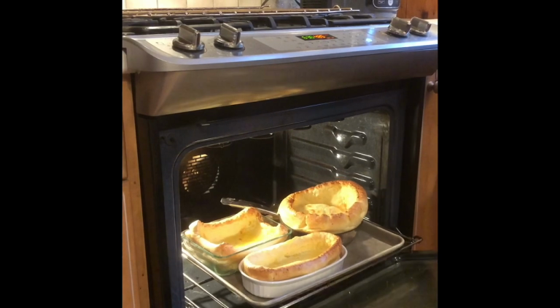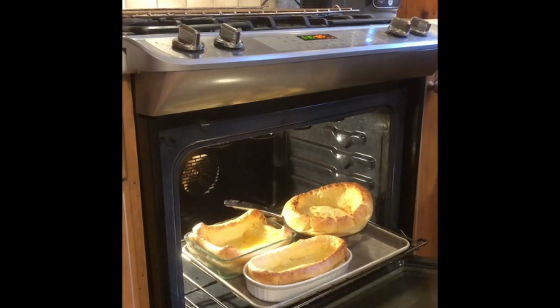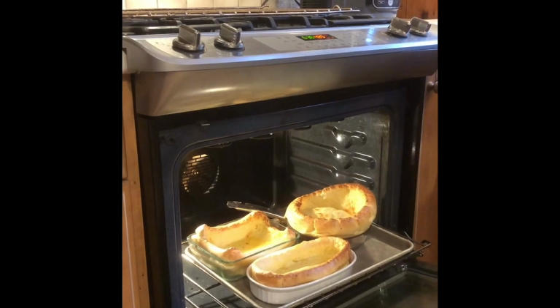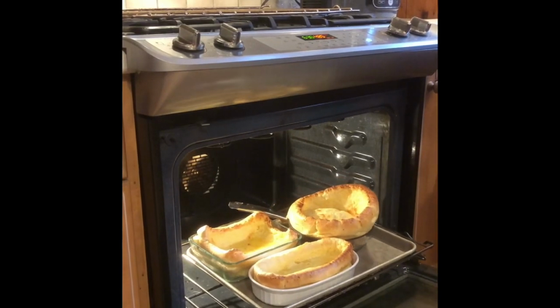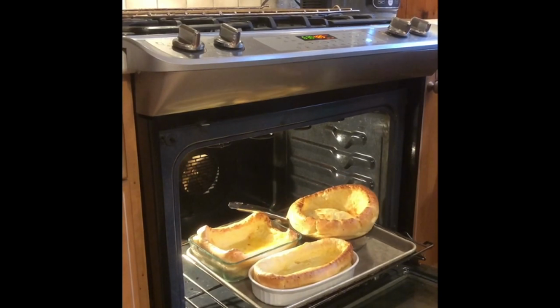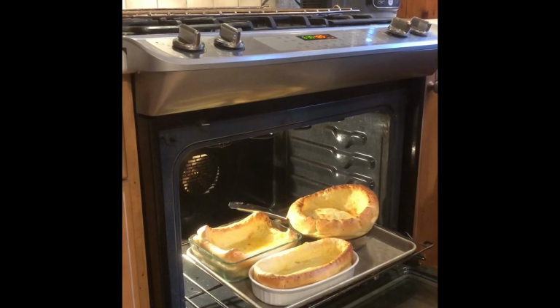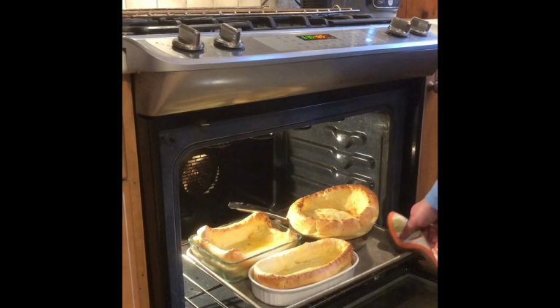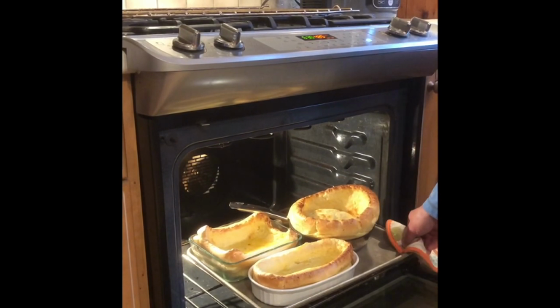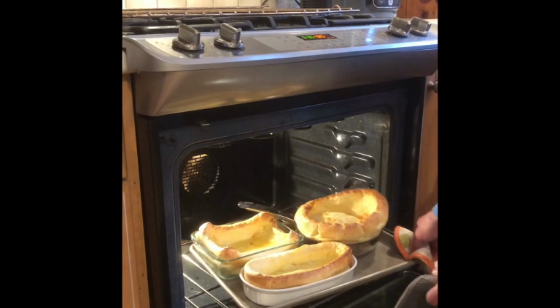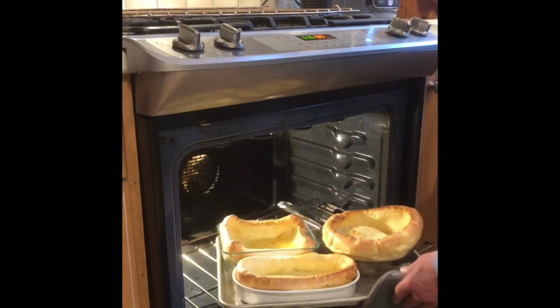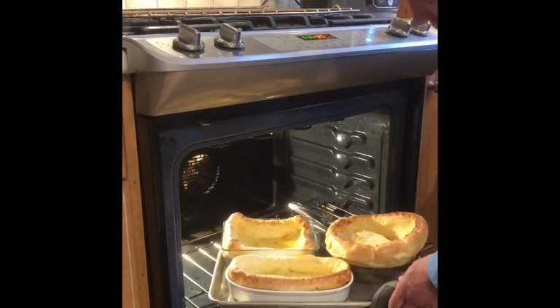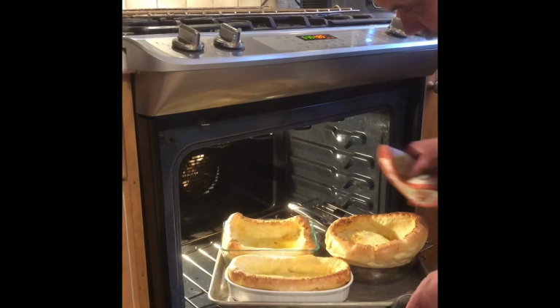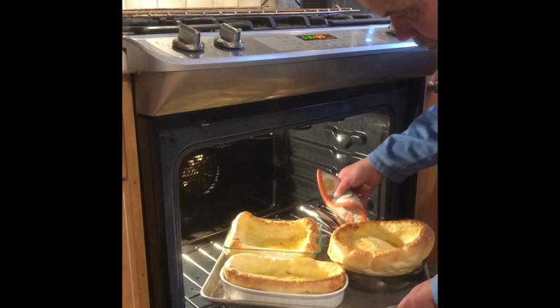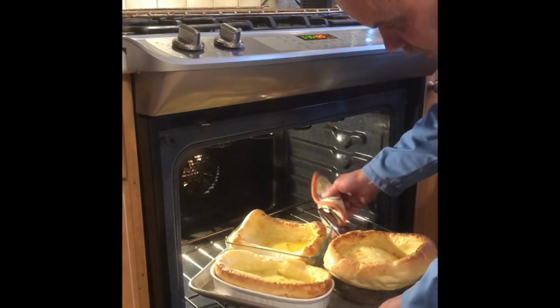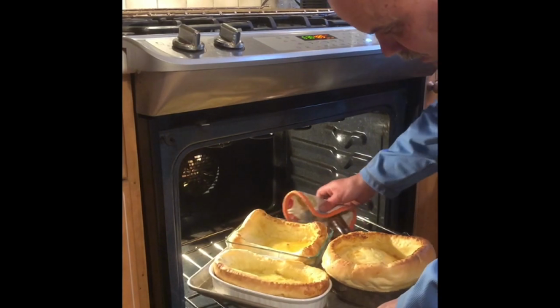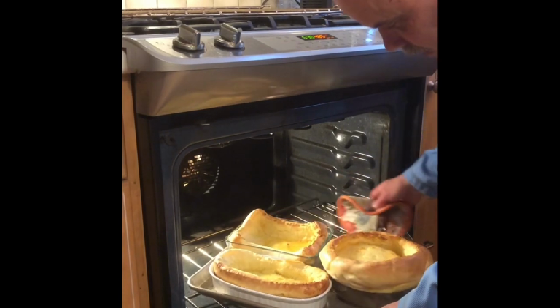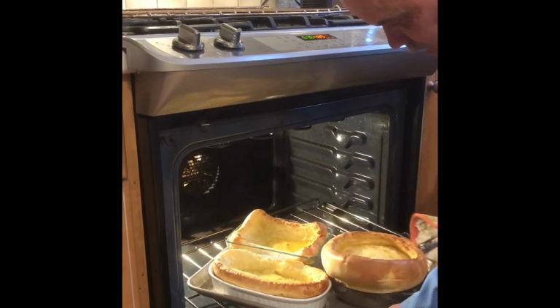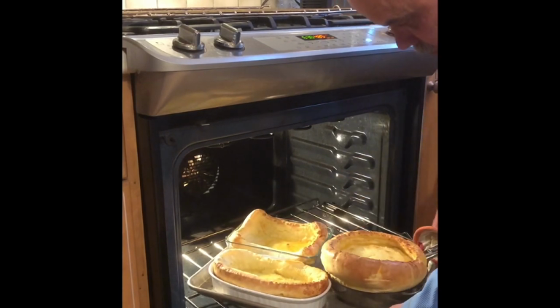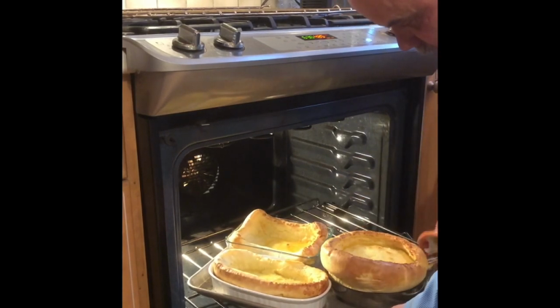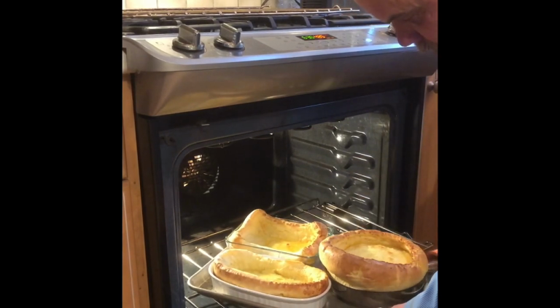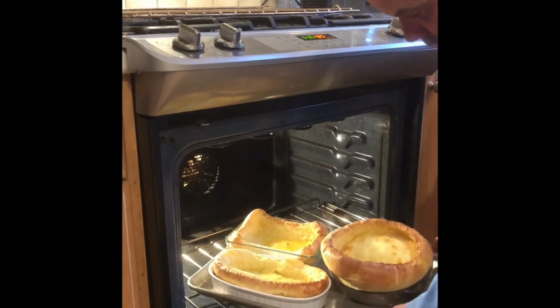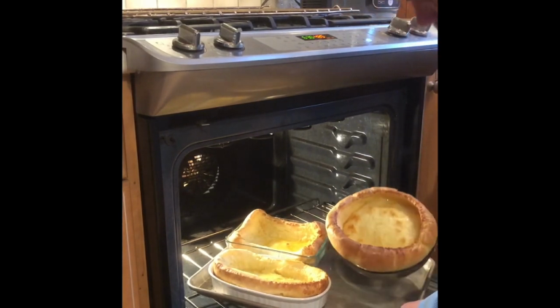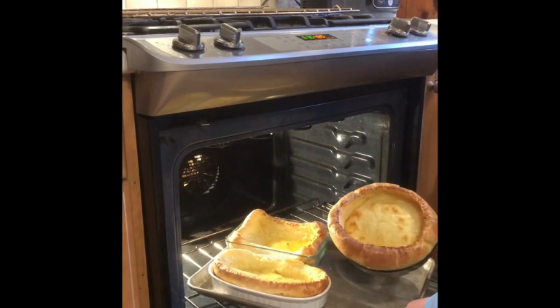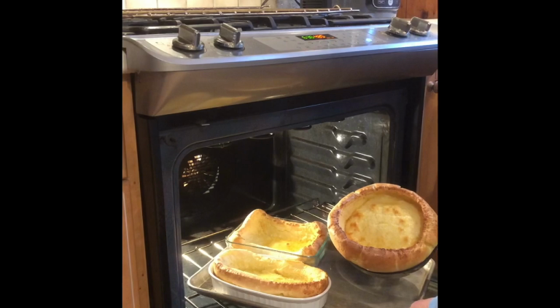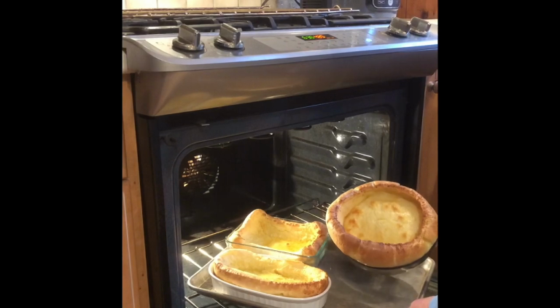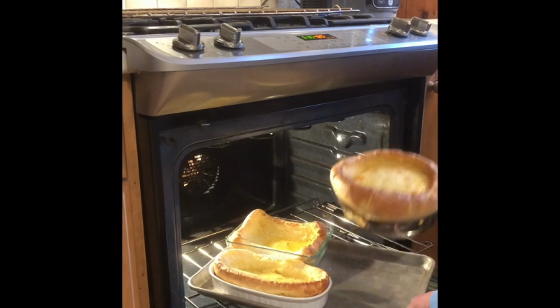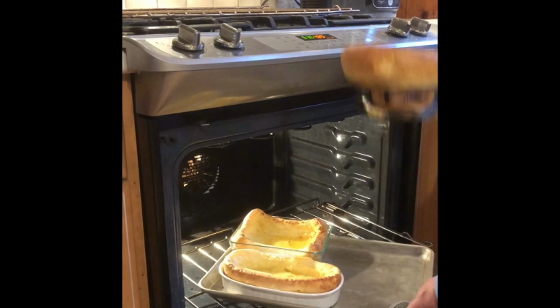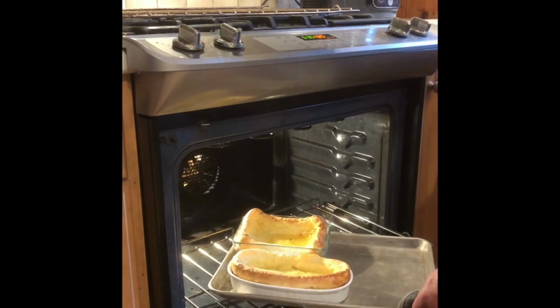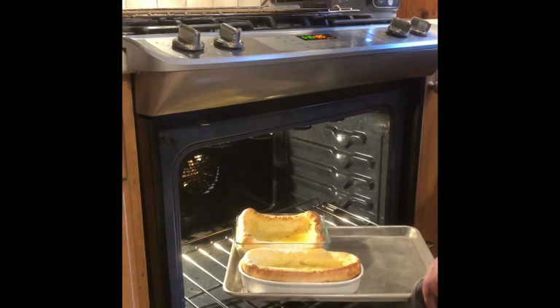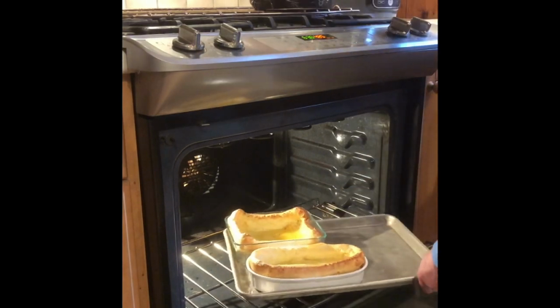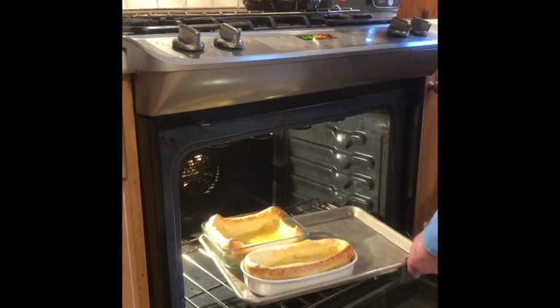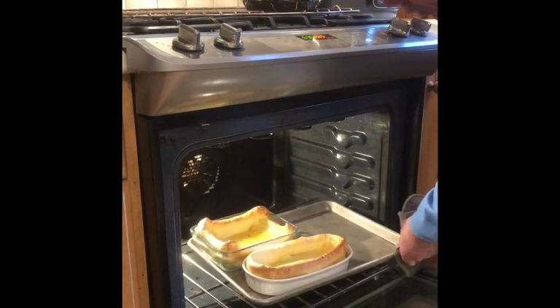After 15 to 20 minutes, the sides will be poofy and the center will be a little set up. This one's perfect; the other two have a few more minutes.